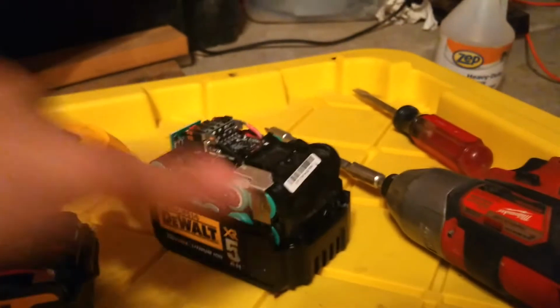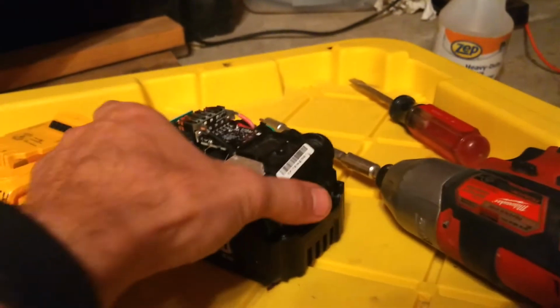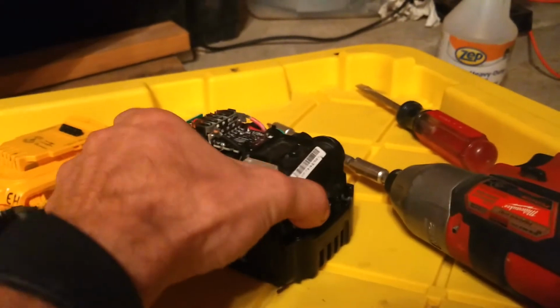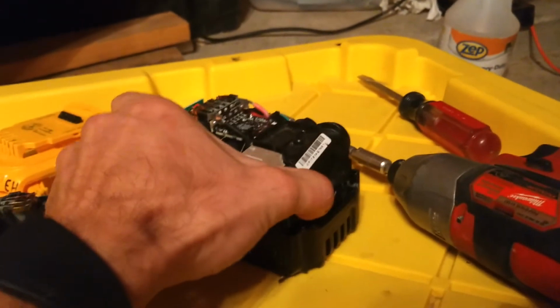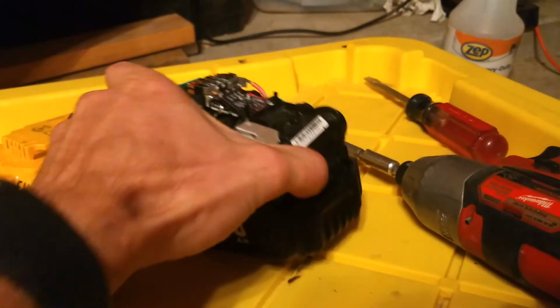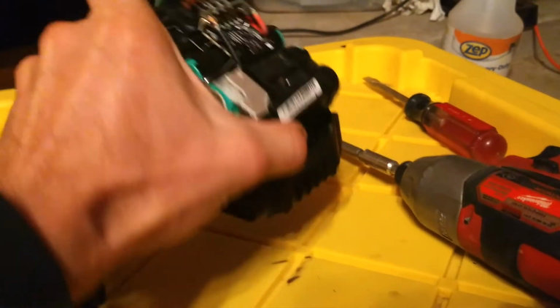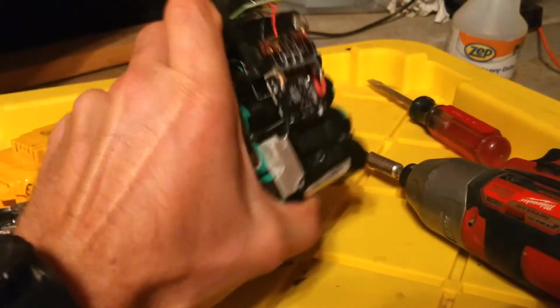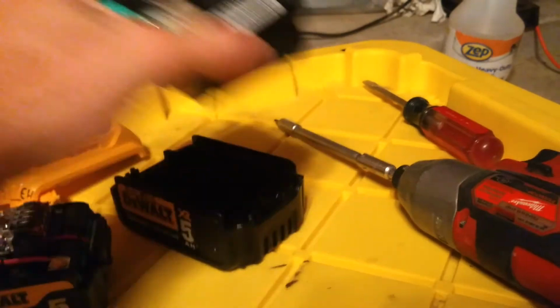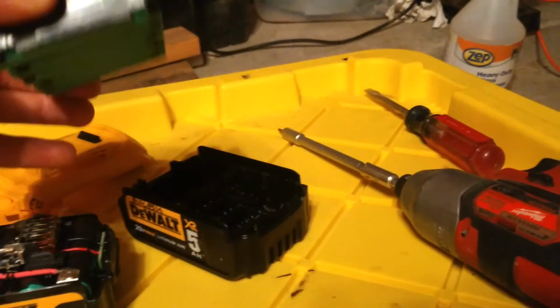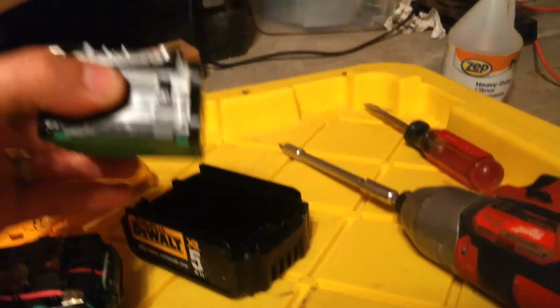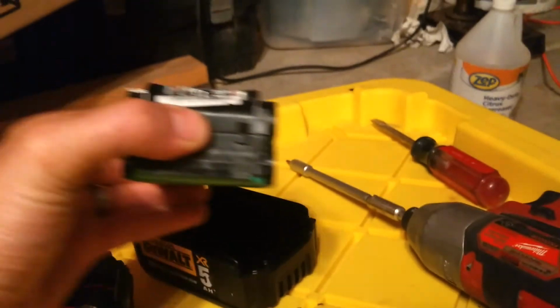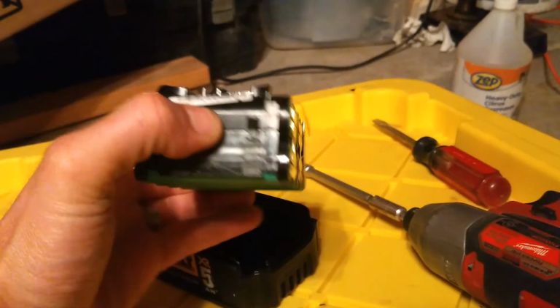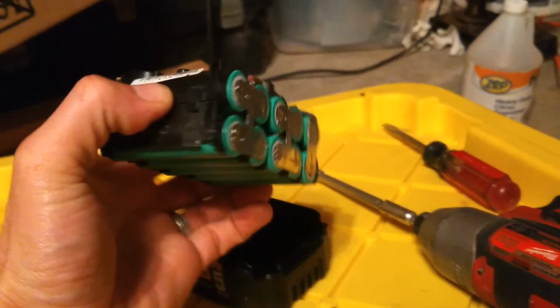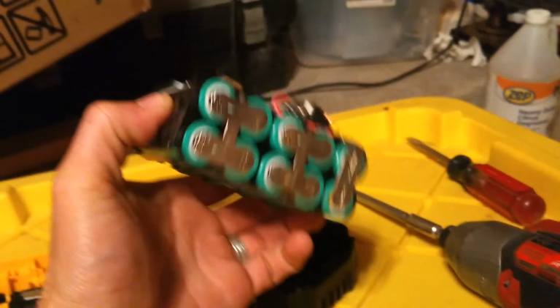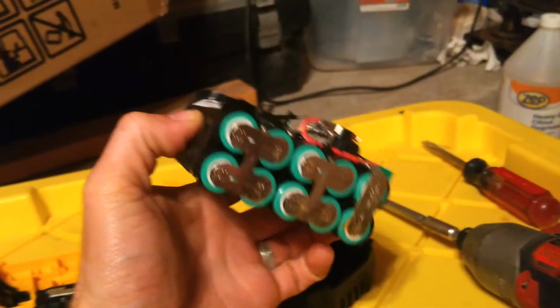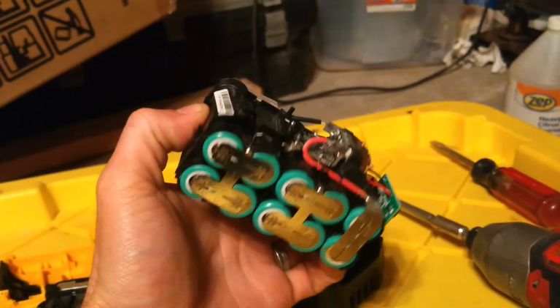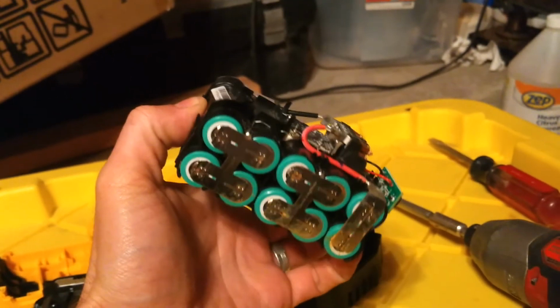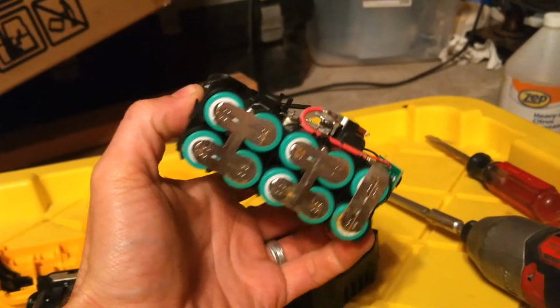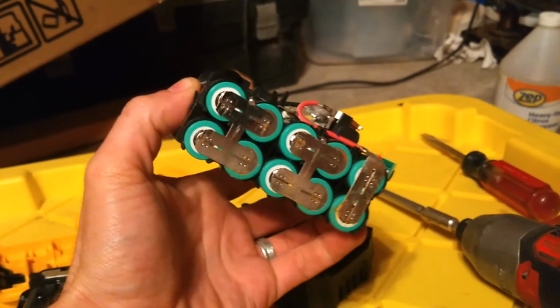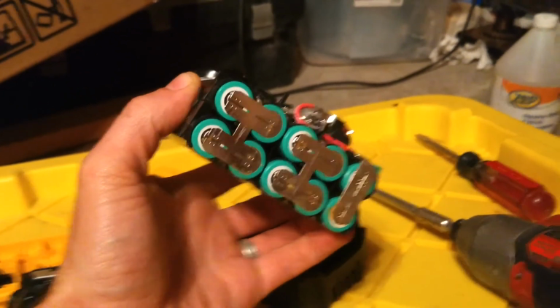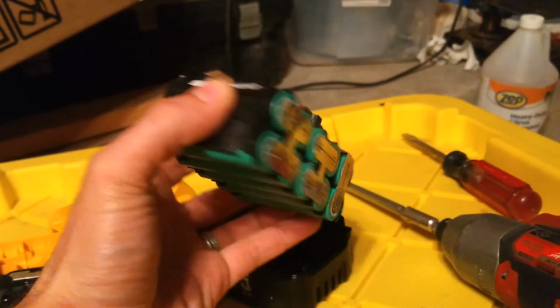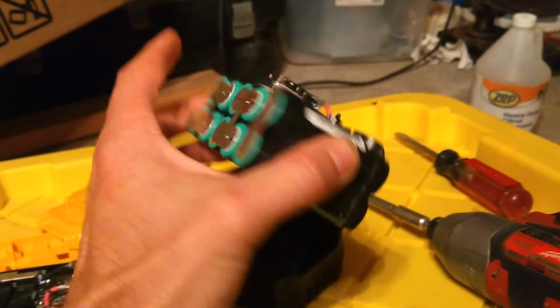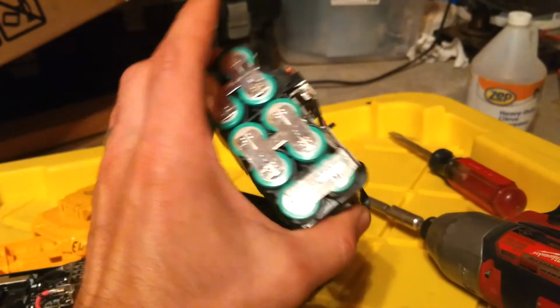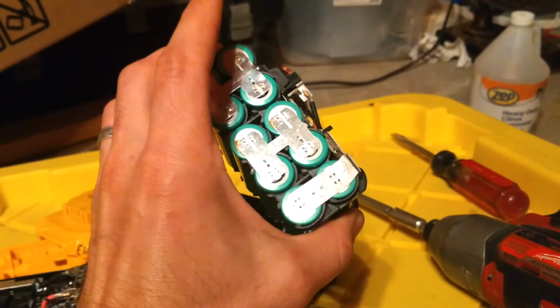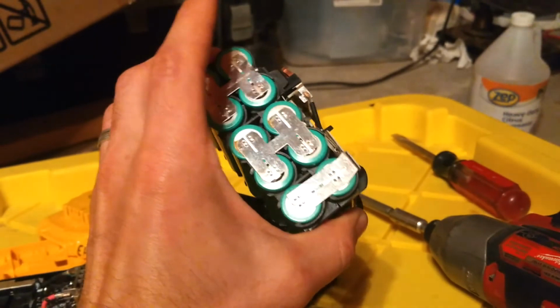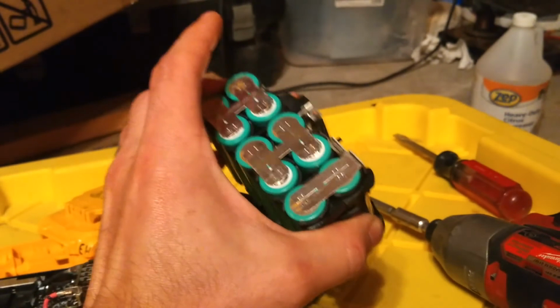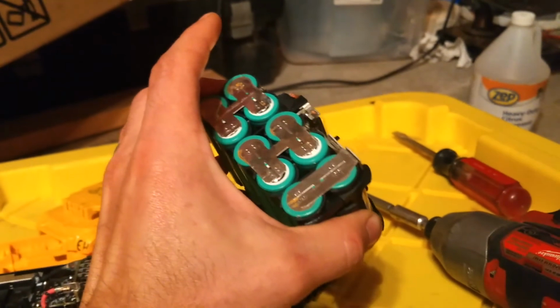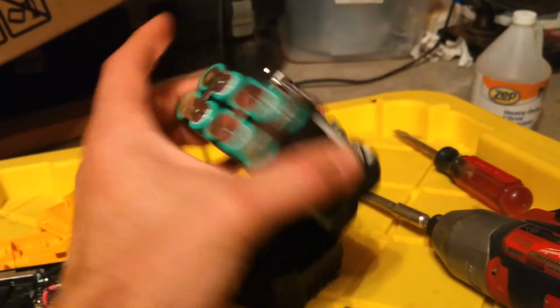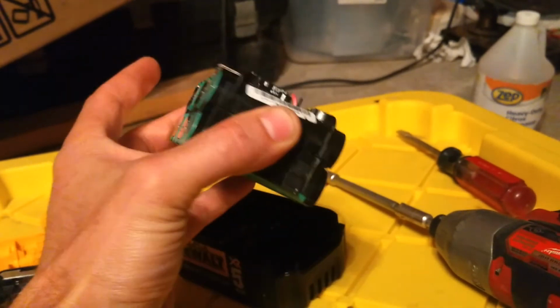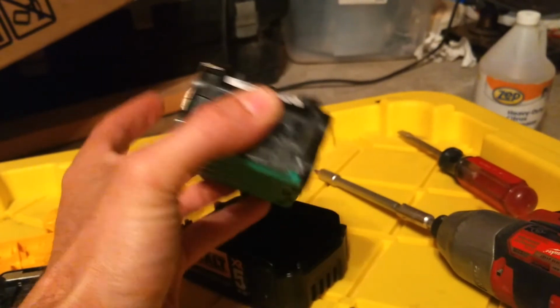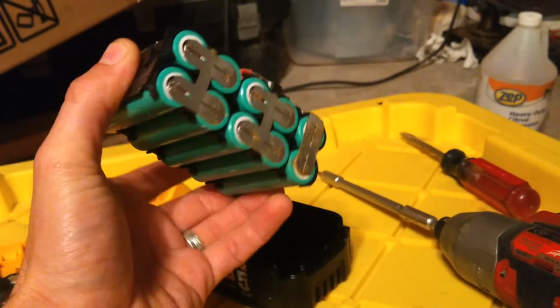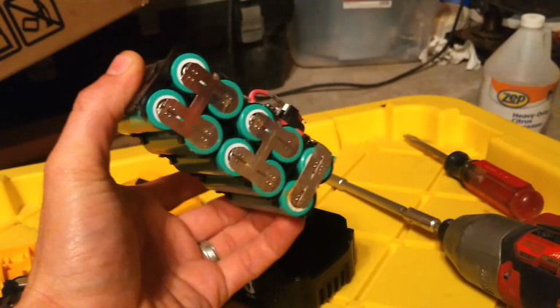That's how you get these old cells right out of here. You can replace the cells yourself, or wire them in series, or whatever you want to do with them.